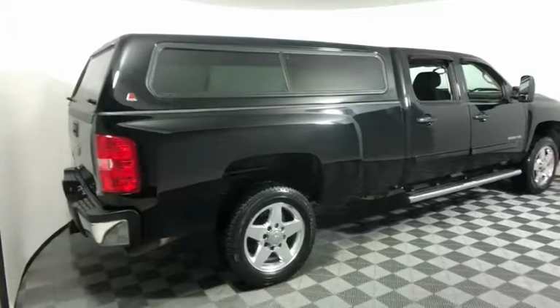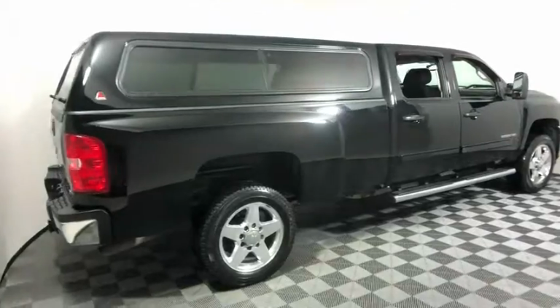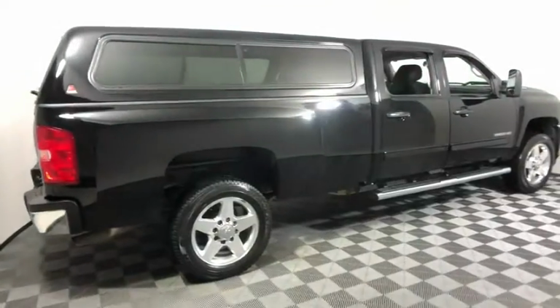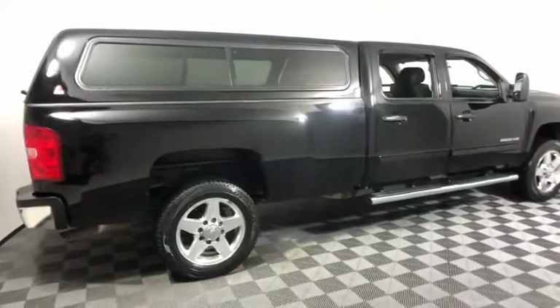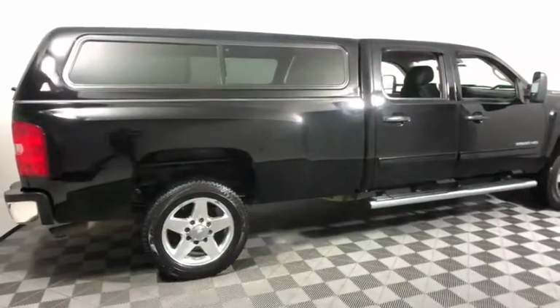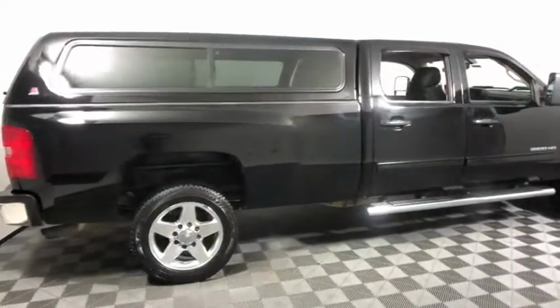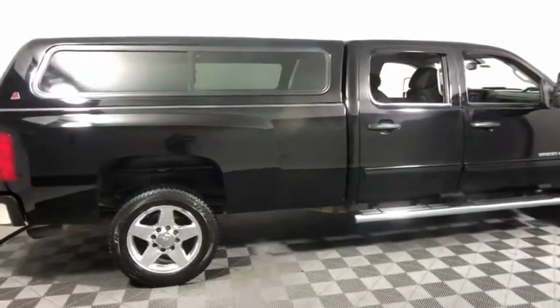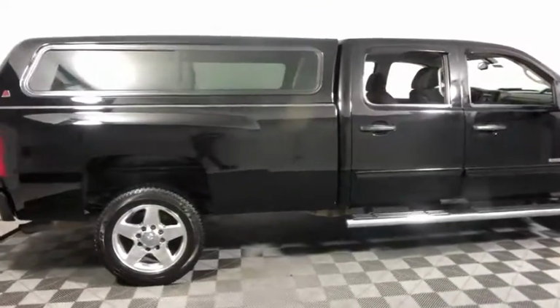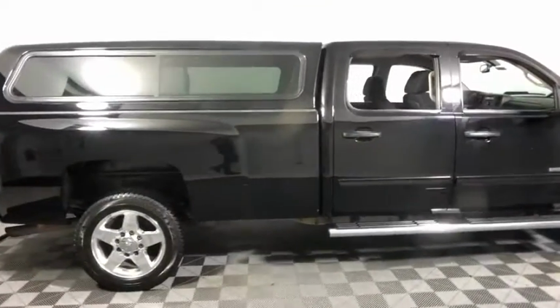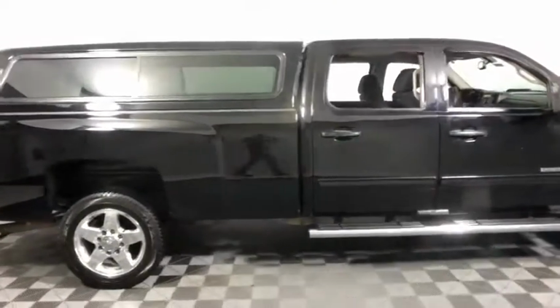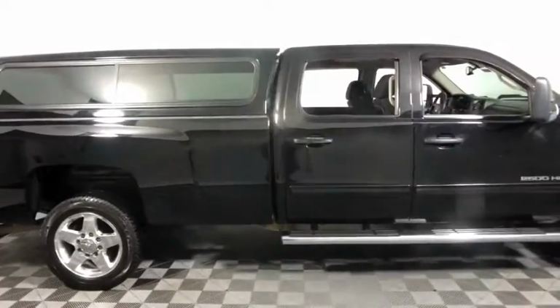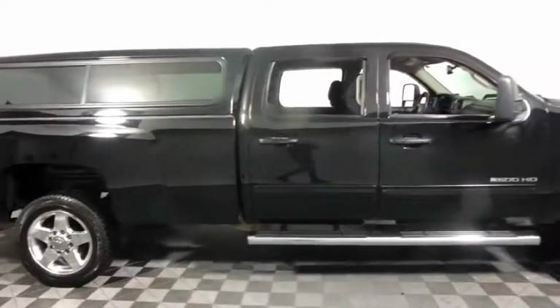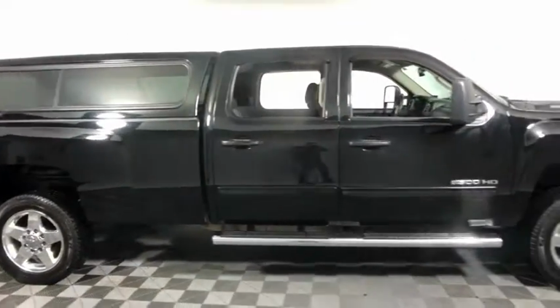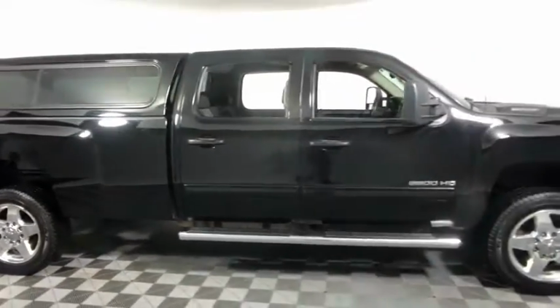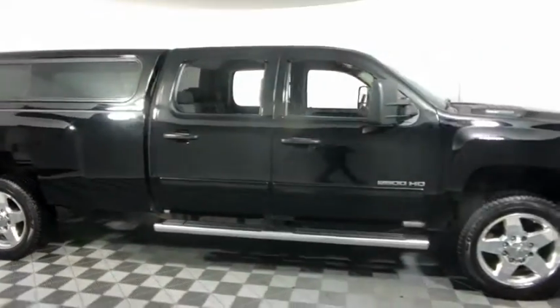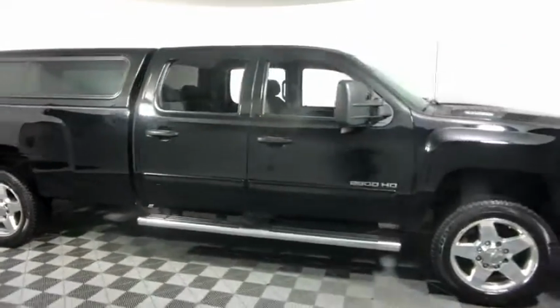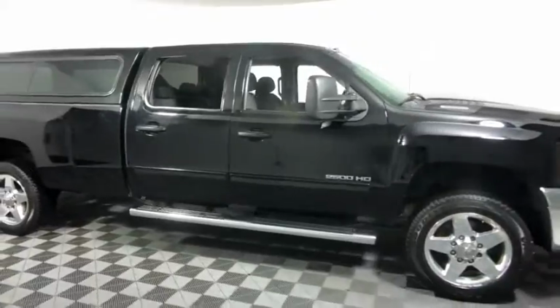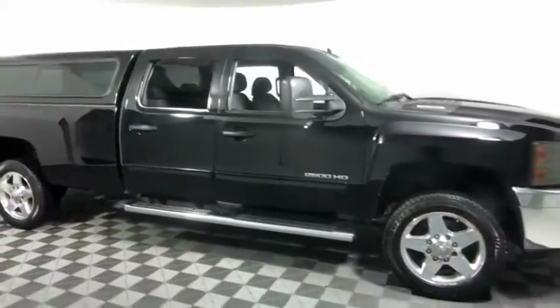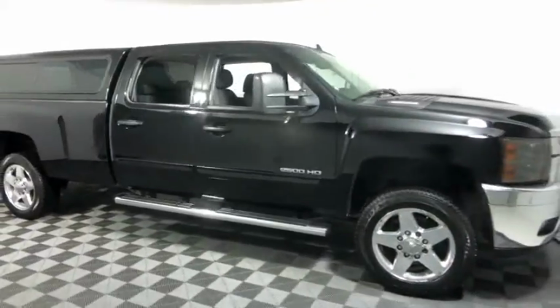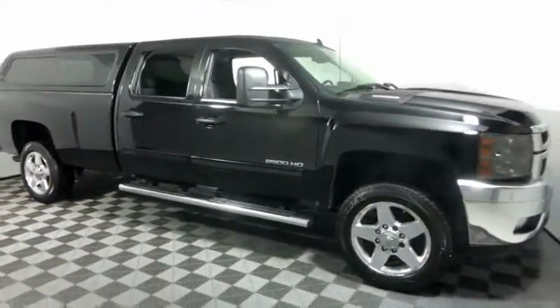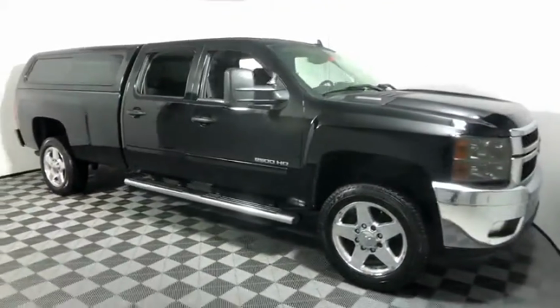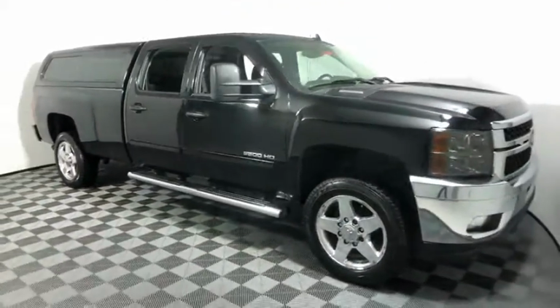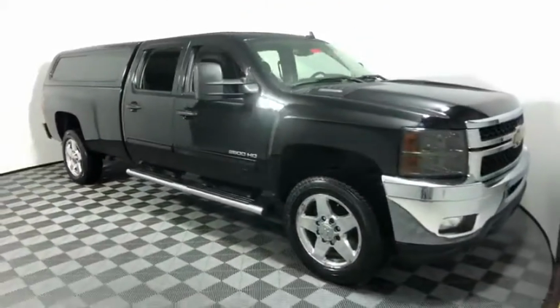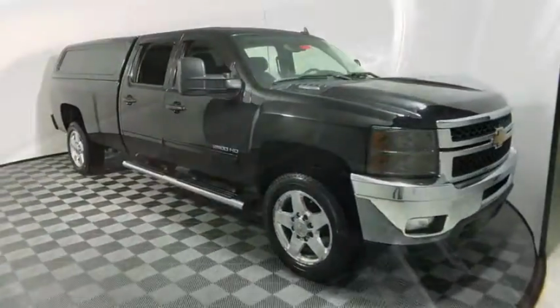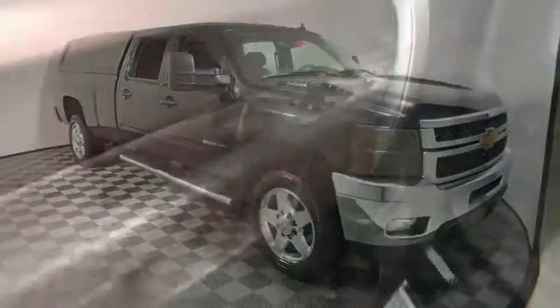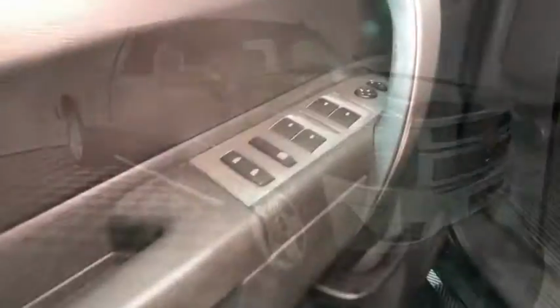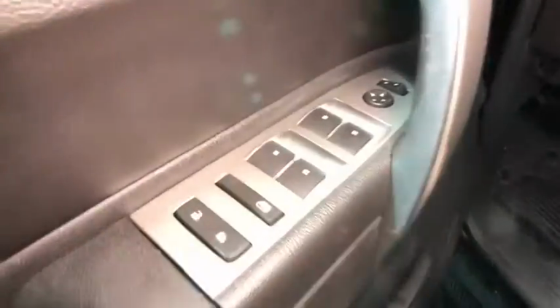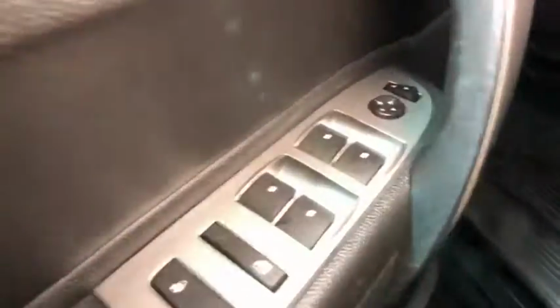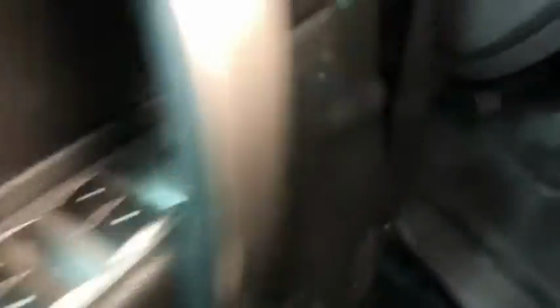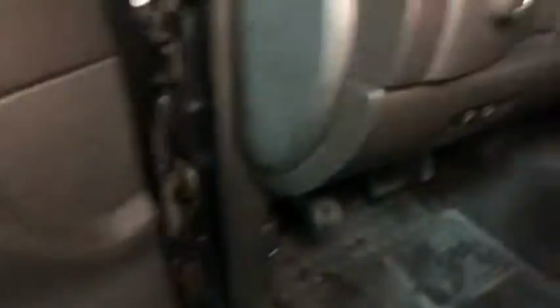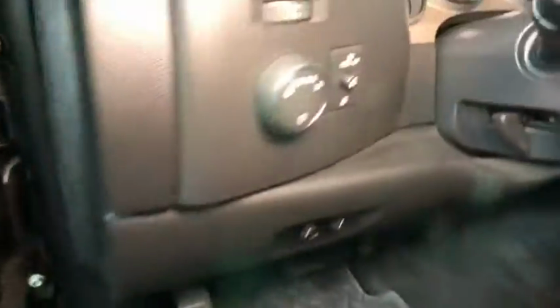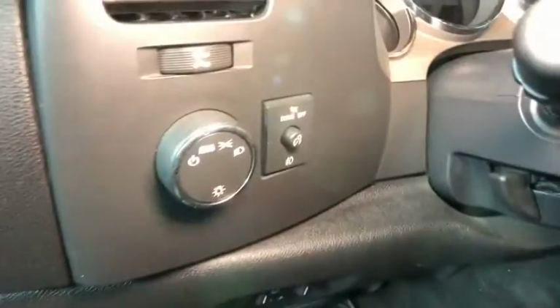We are pleased to show you the 2012 Chevrolet Silverado 2500 HD. This pickup truck pulls unlike any other. Here are some of this vehicle's great options.